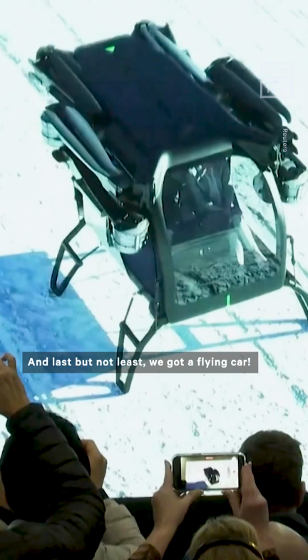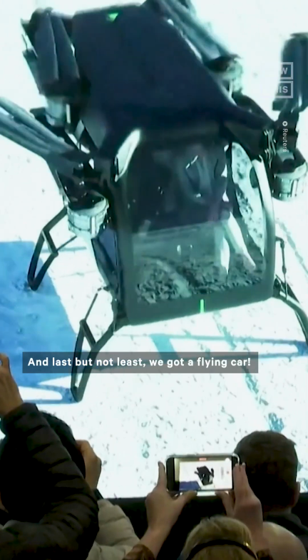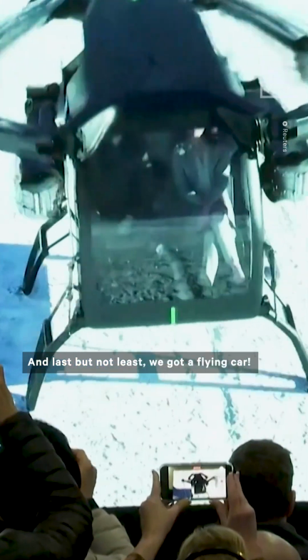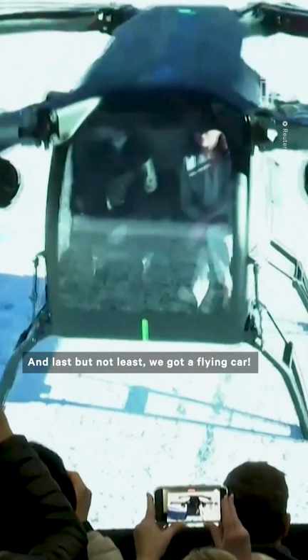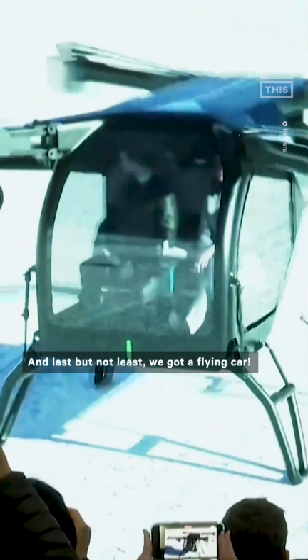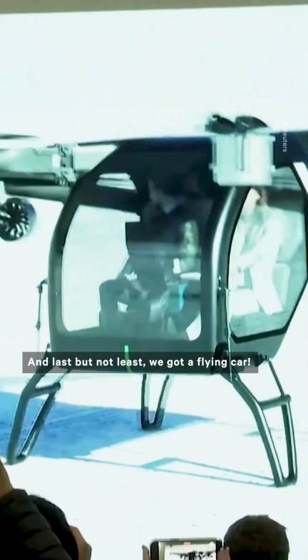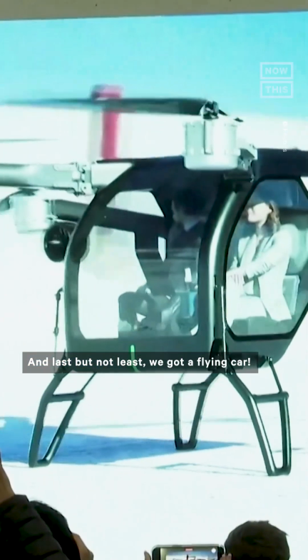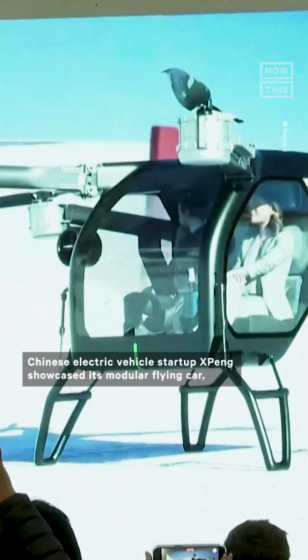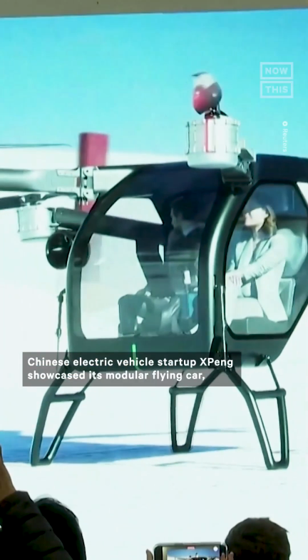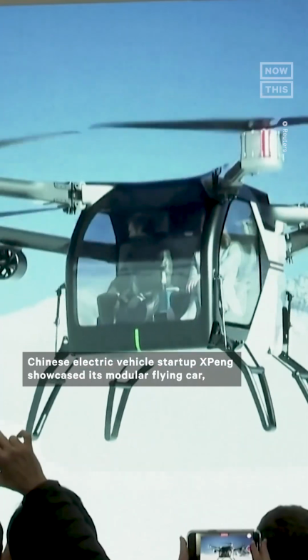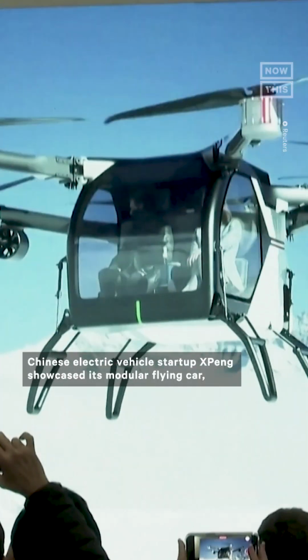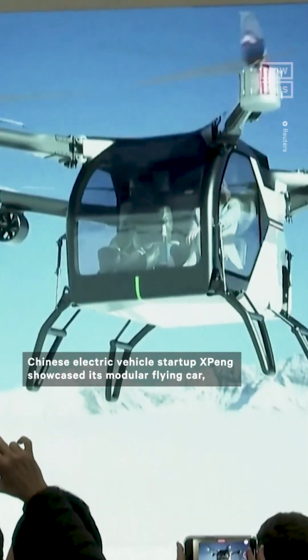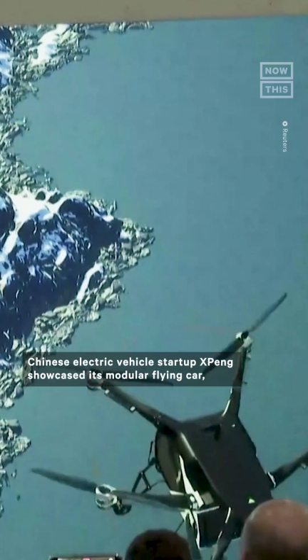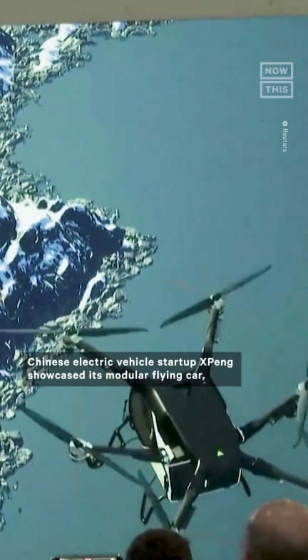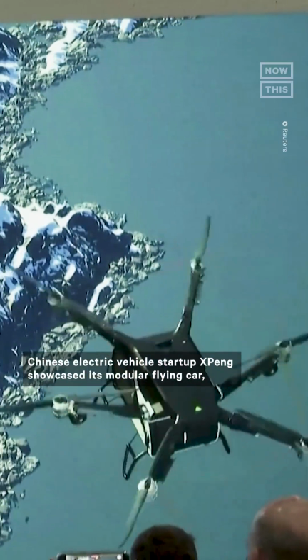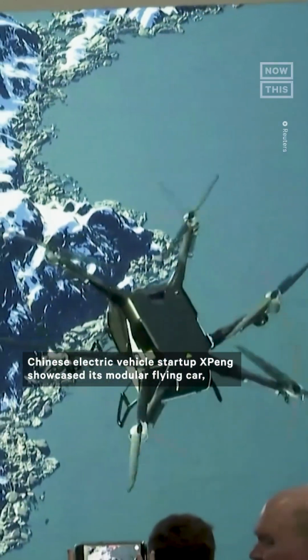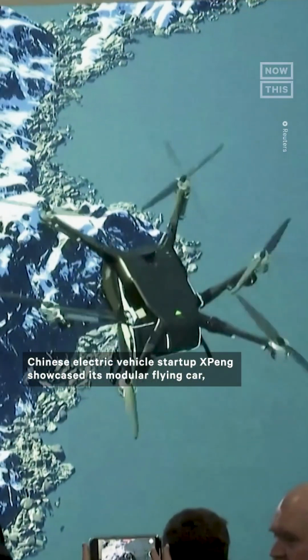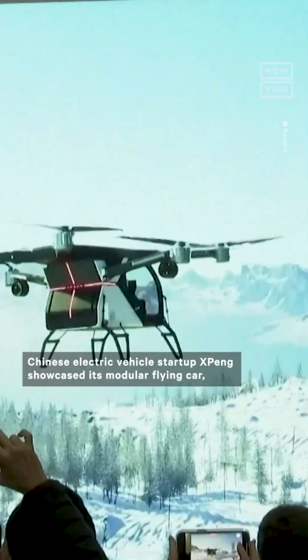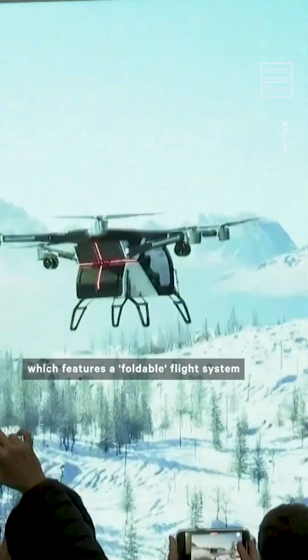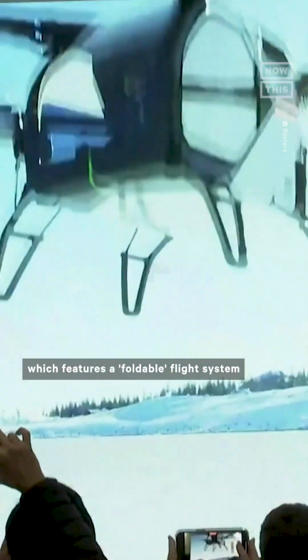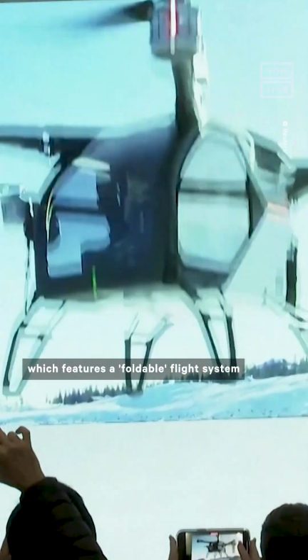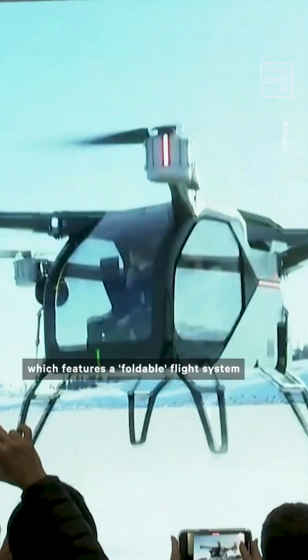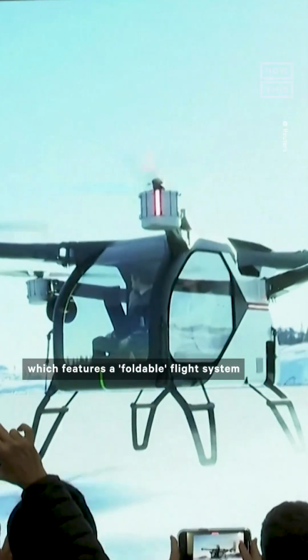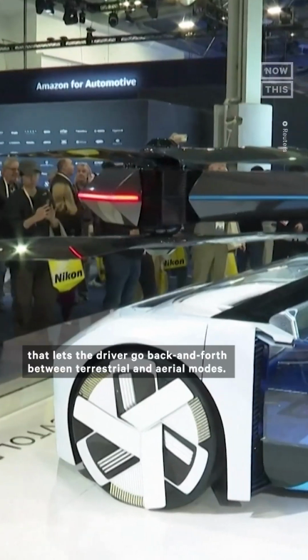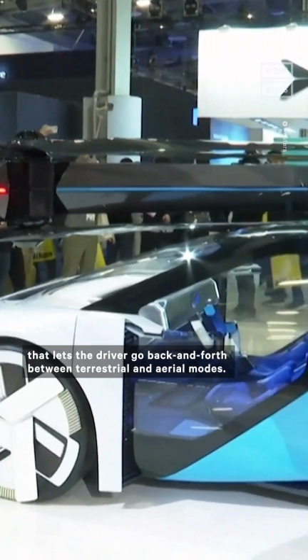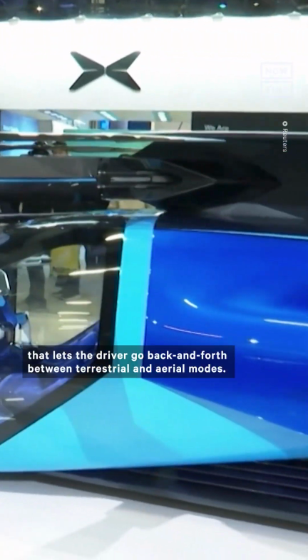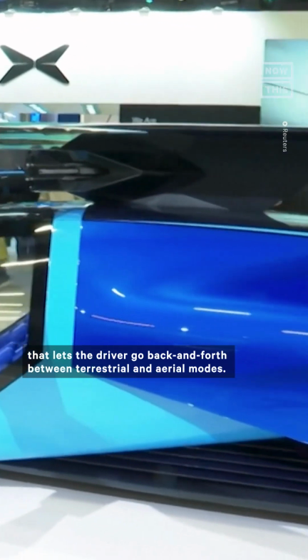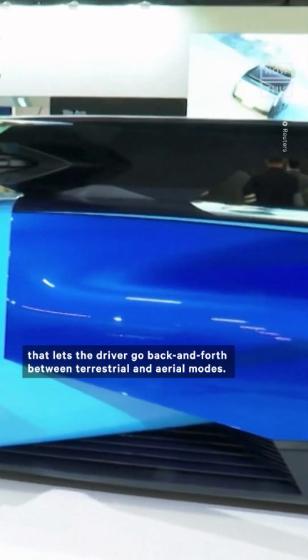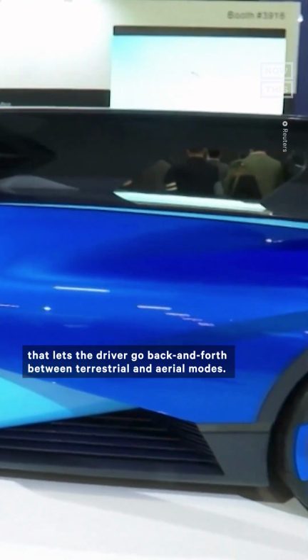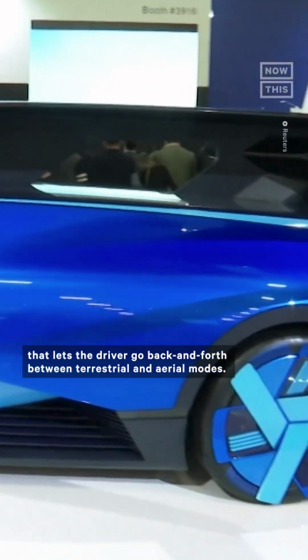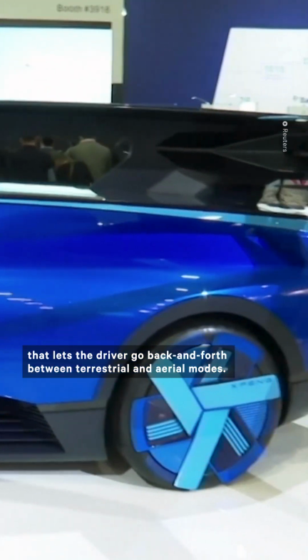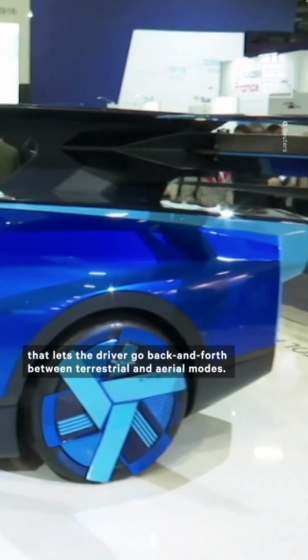And last but not least, we got a flying car. Chinese electric vehicle startup Xpeng showcased its modular flying car, which features a foldable flight system that lets the driver go back and forth between terrestrial and aerial modes.